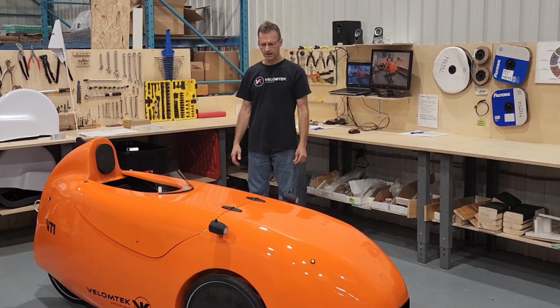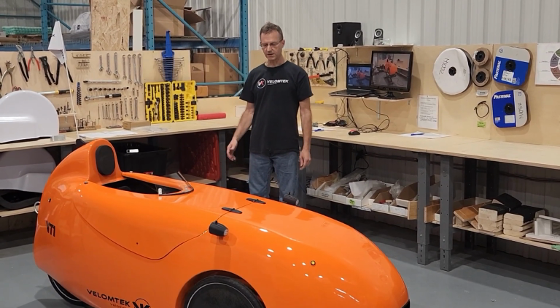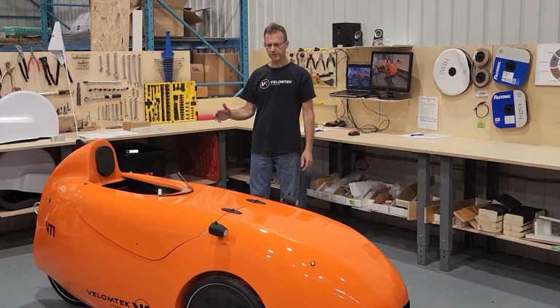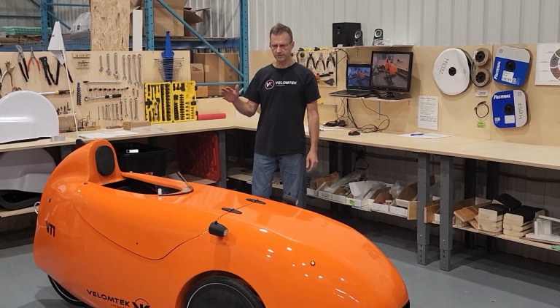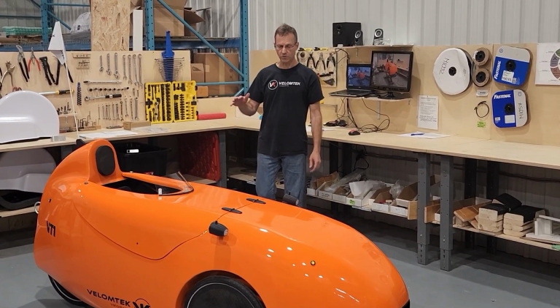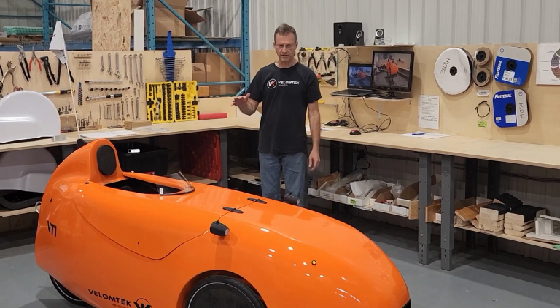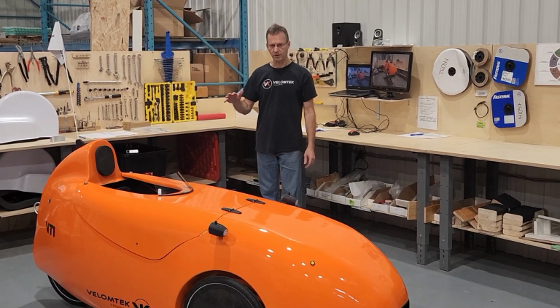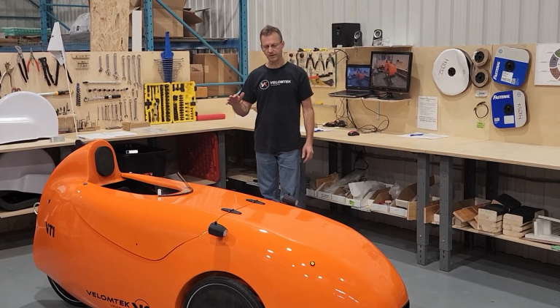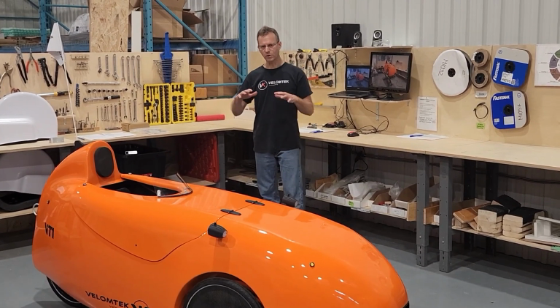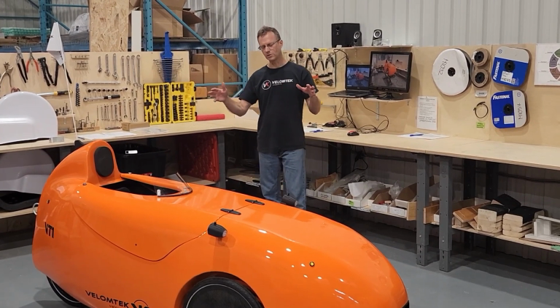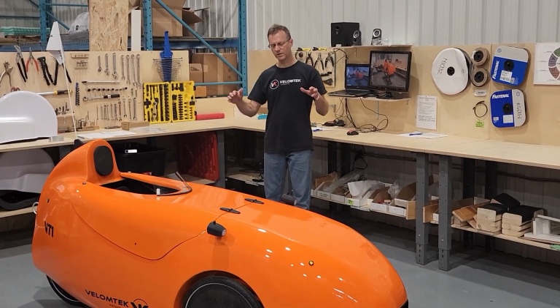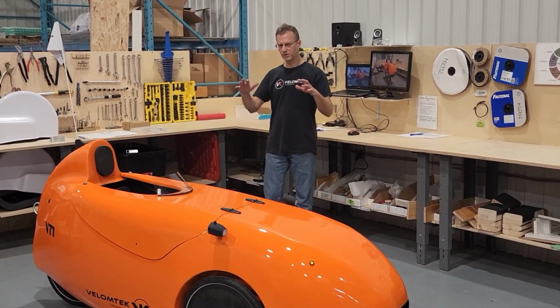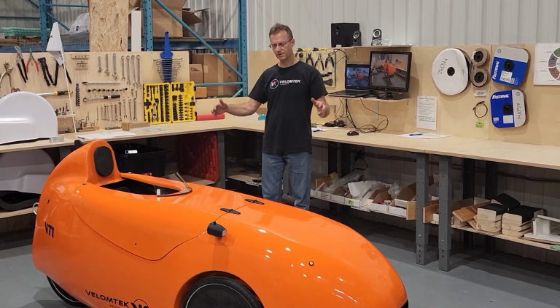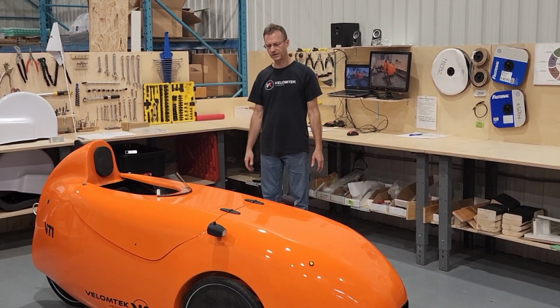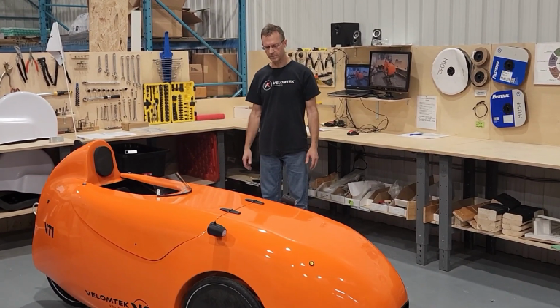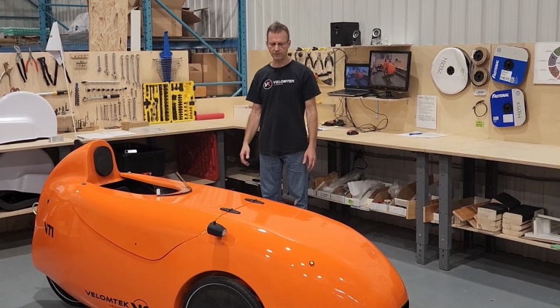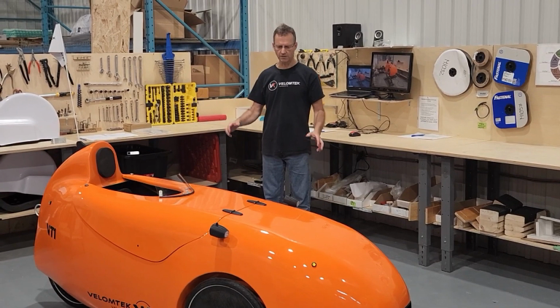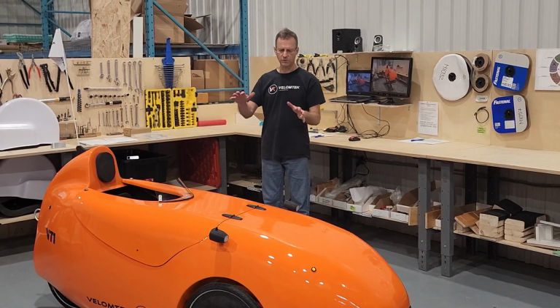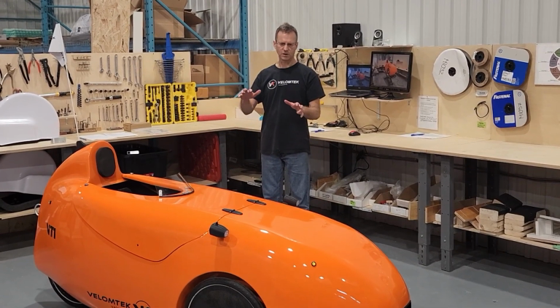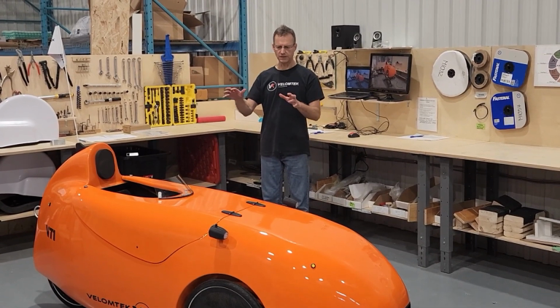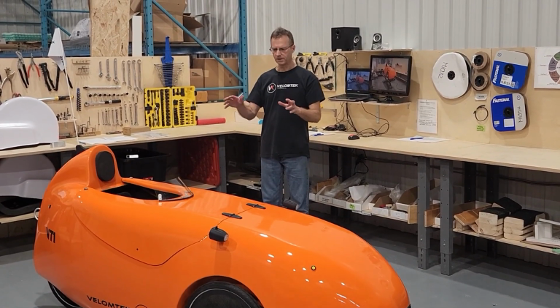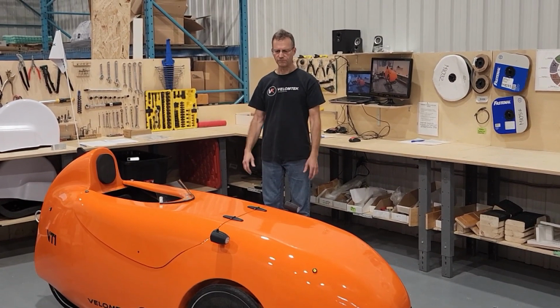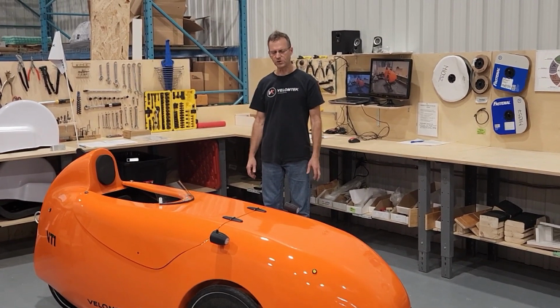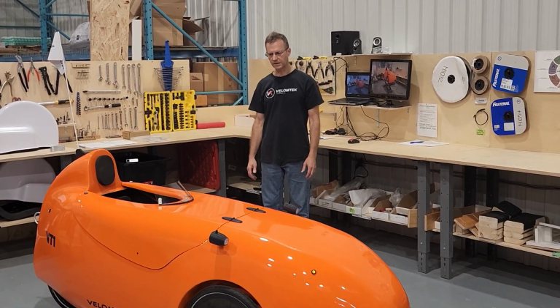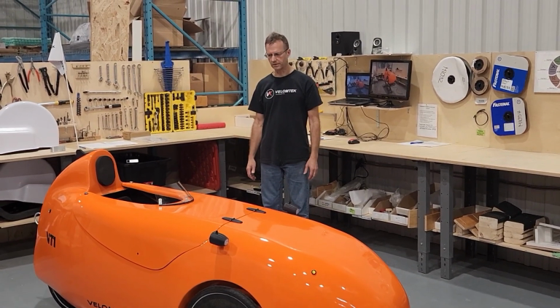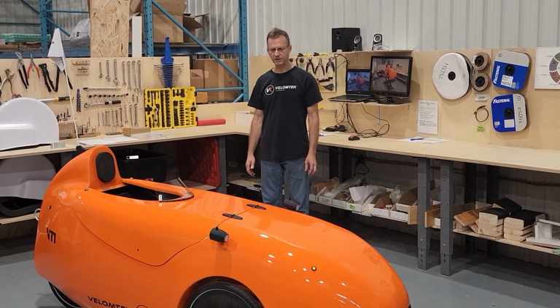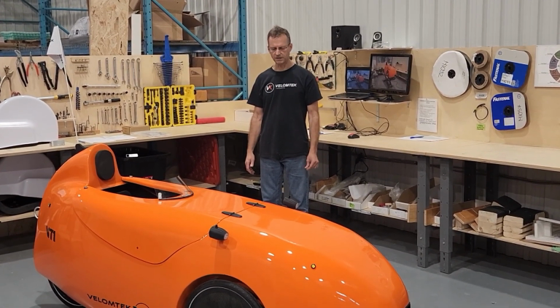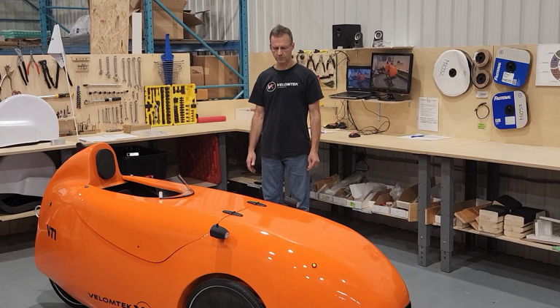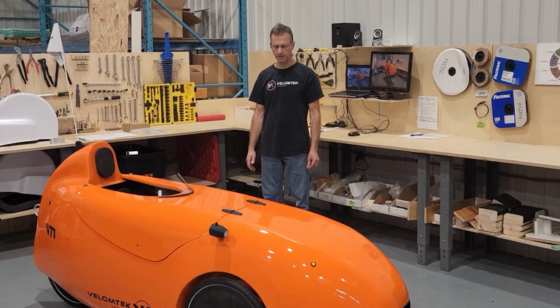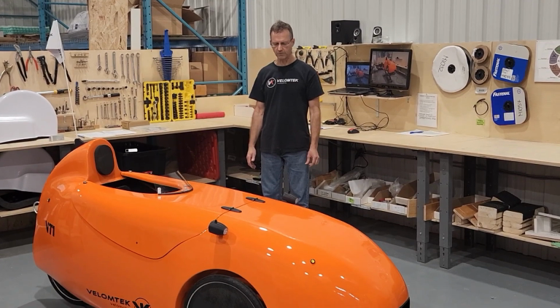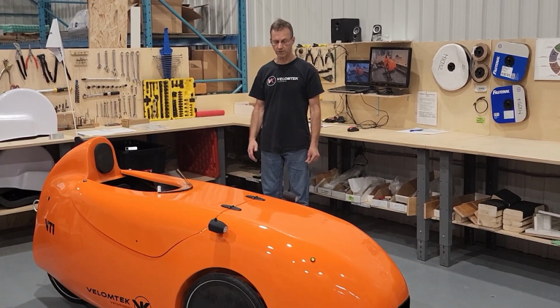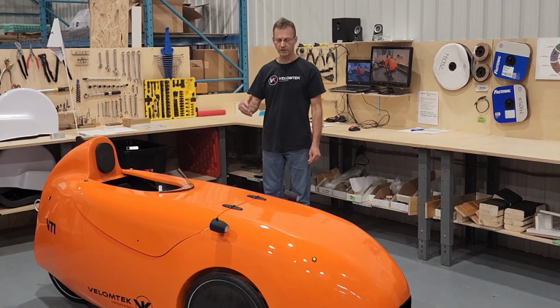Last year, in November, we presented another long video showing all the features on the VT1, but today we will focus on all the new features and design updates that we made on the new version.